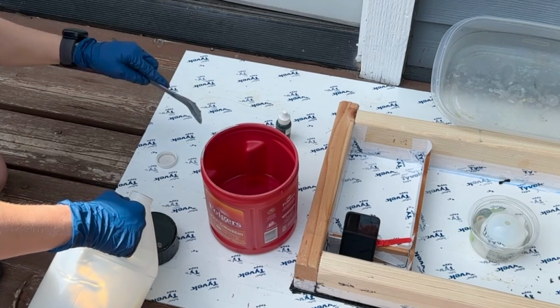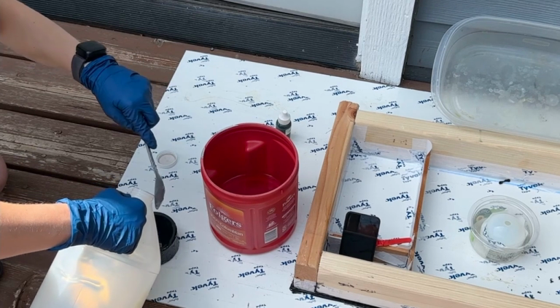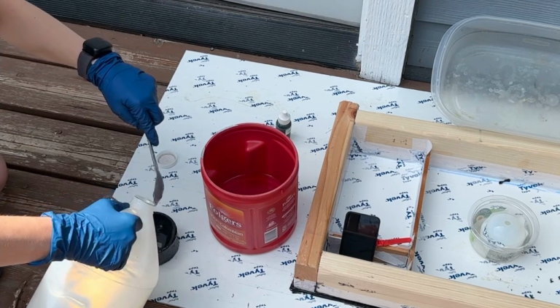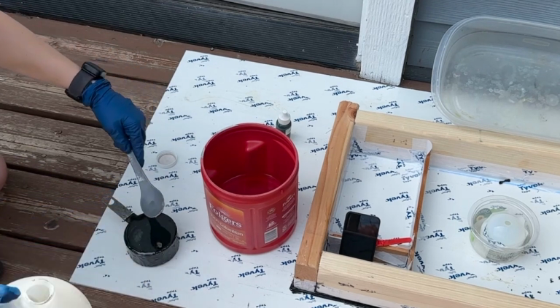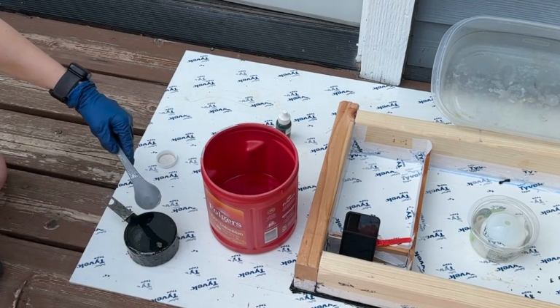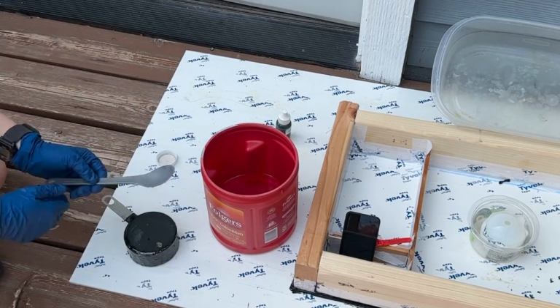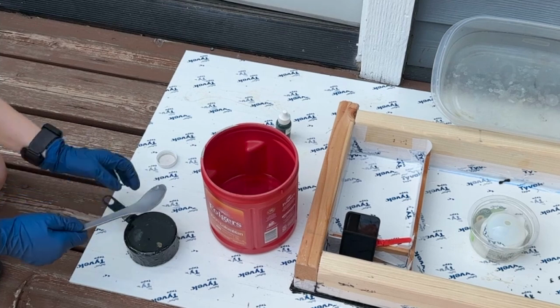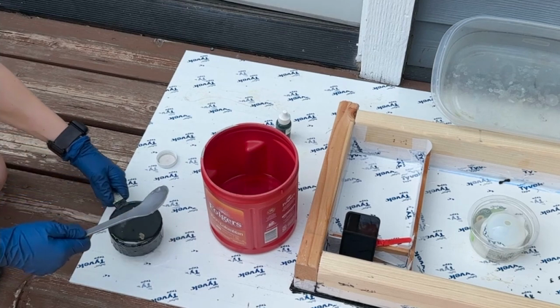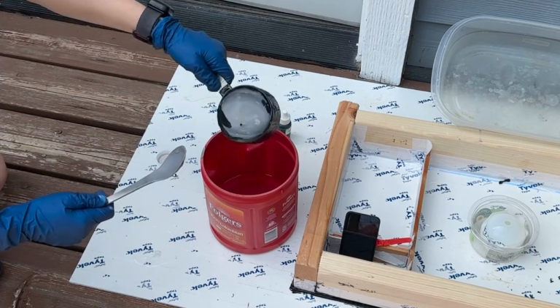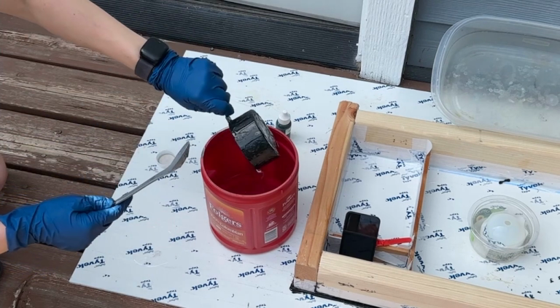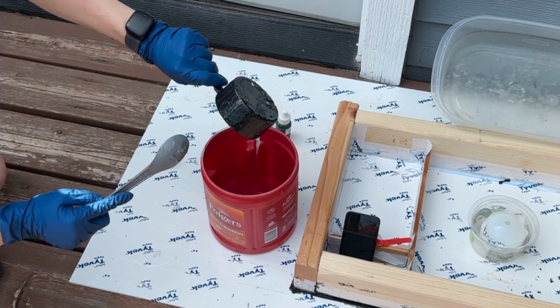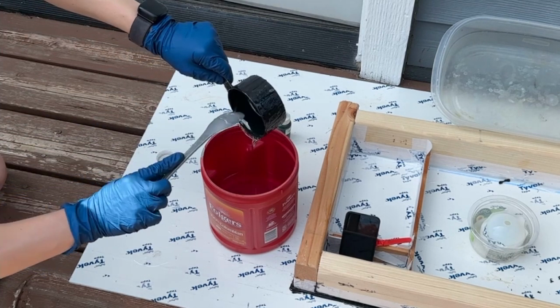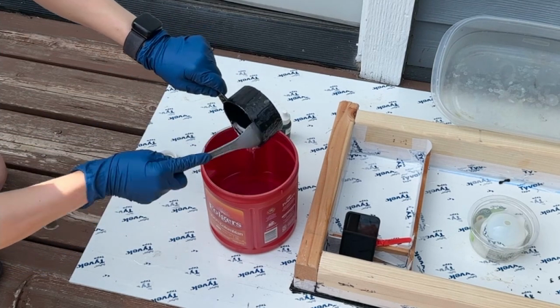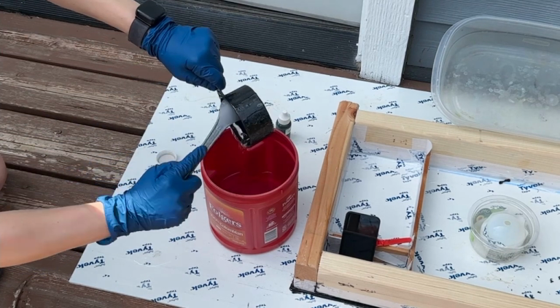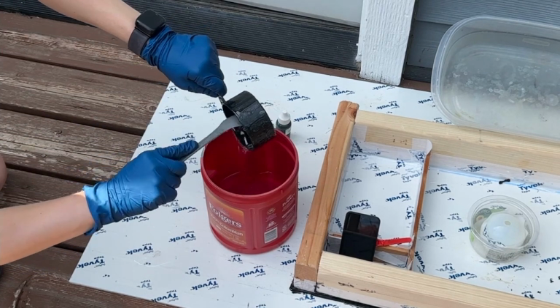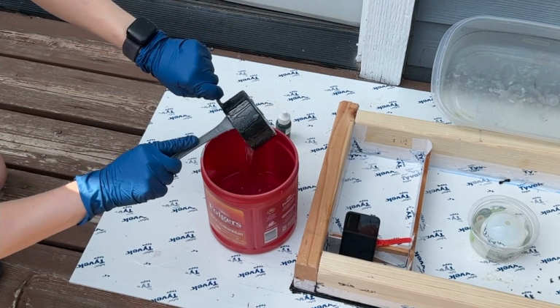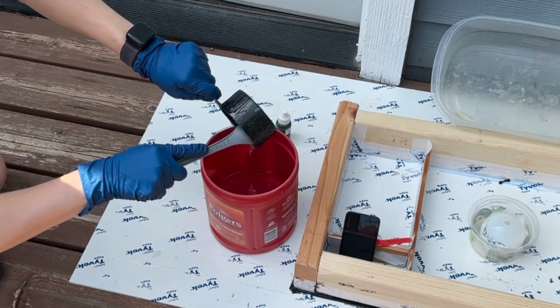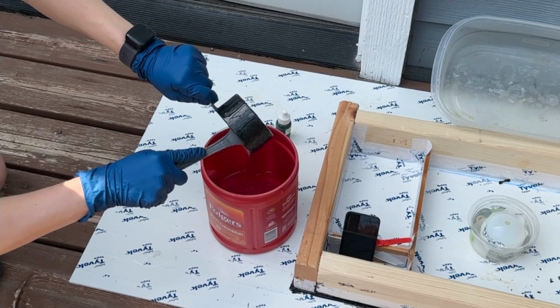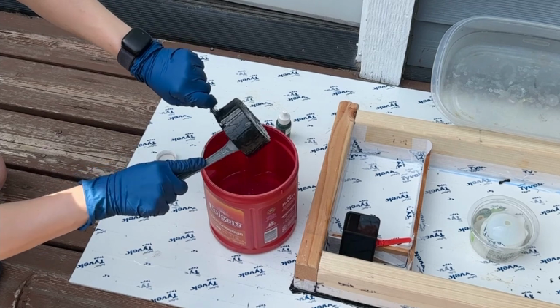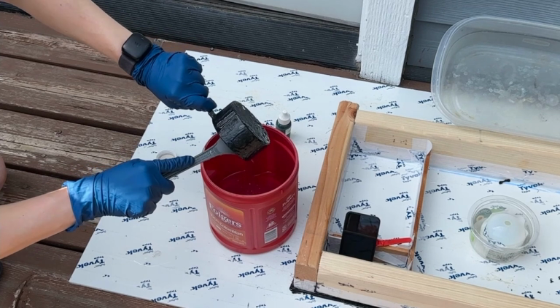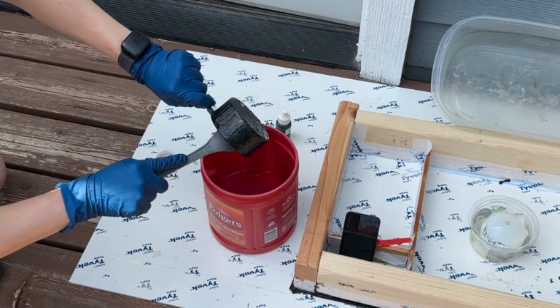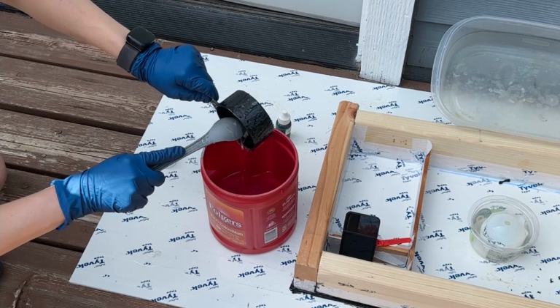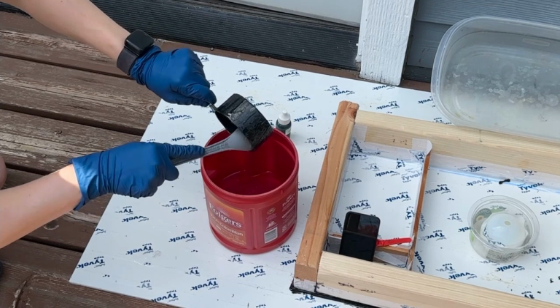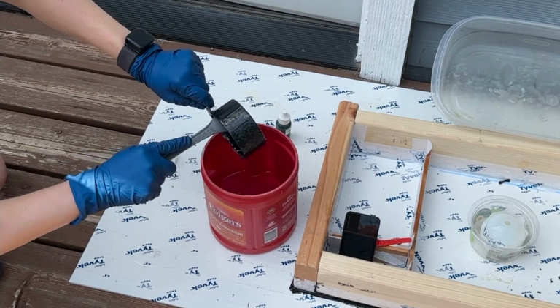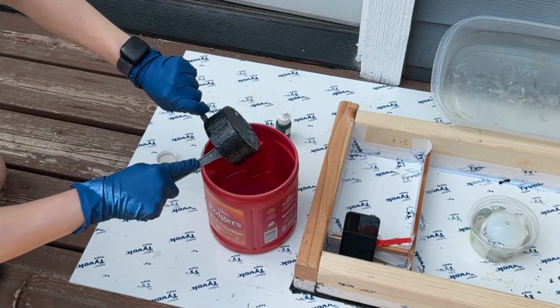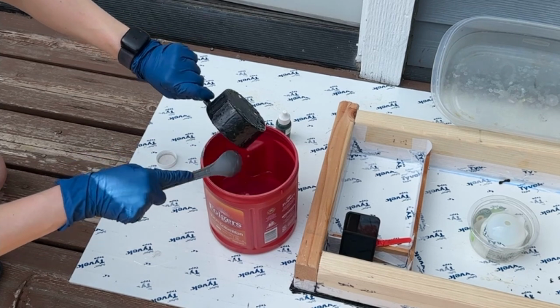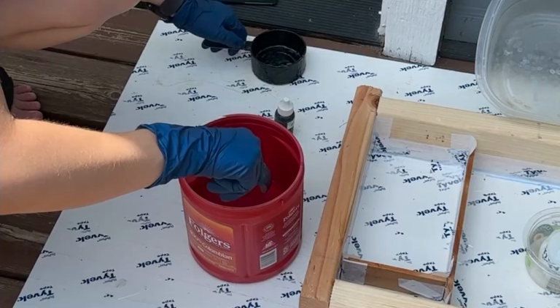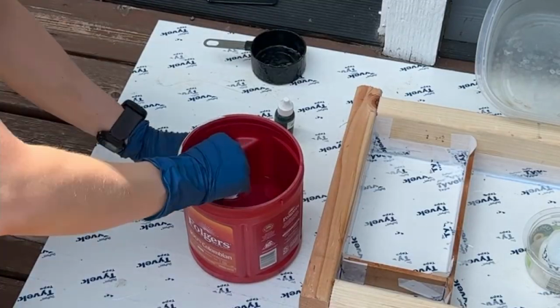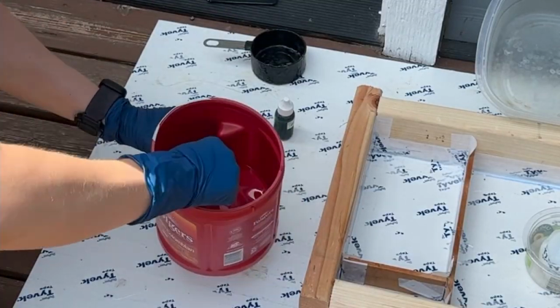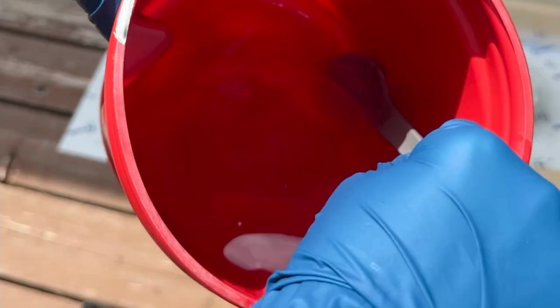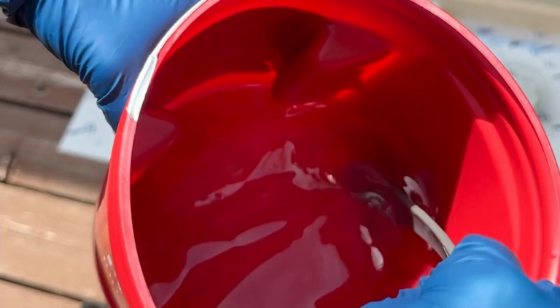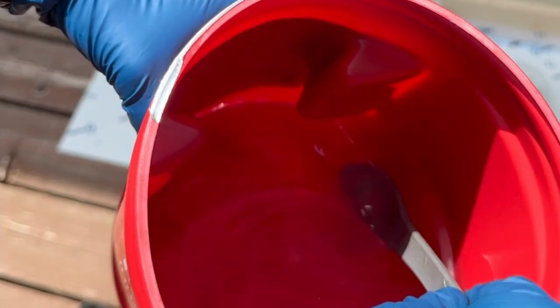I didn't end up using the sphere in the final project. These get mixed for about two minutes — they'll turn cloudy and back to clear in that time. I then let the mix set for two minutes to let any air bubbles surface, and then start adding the color.